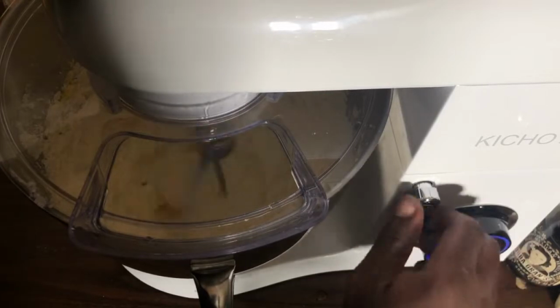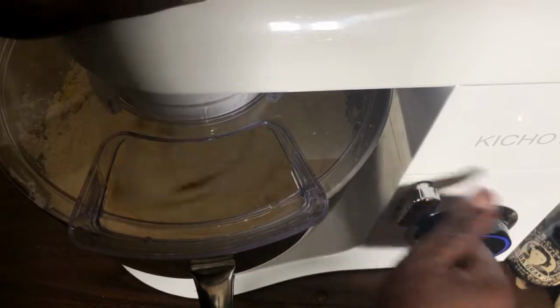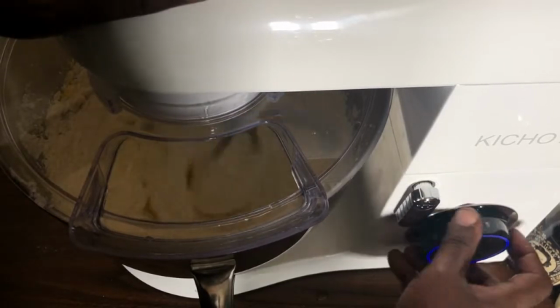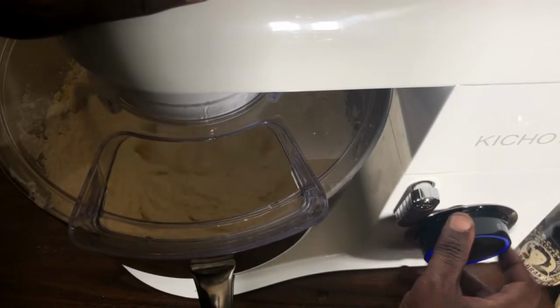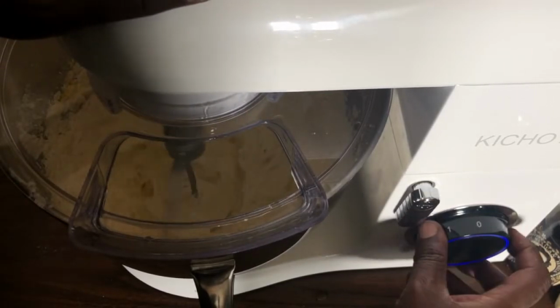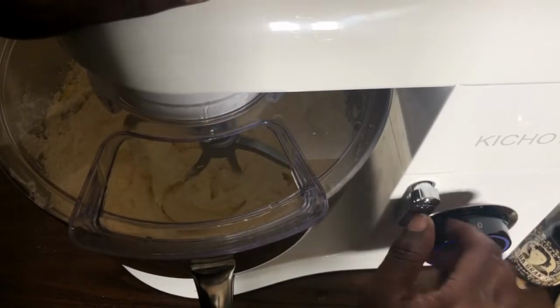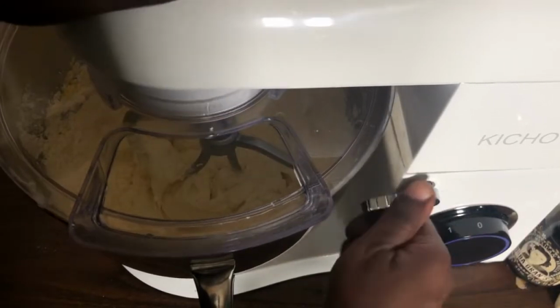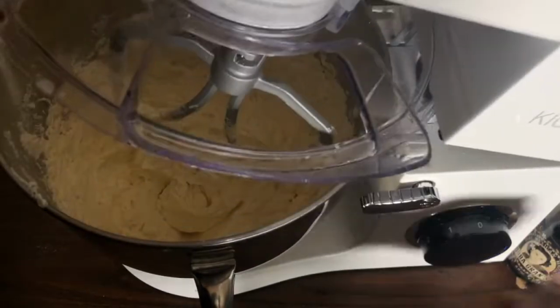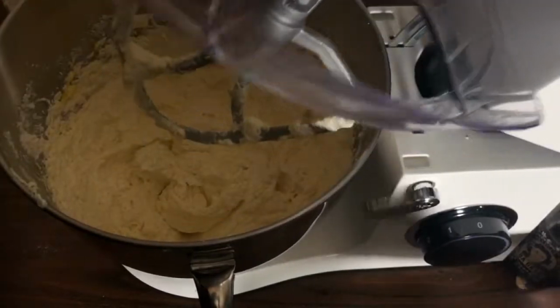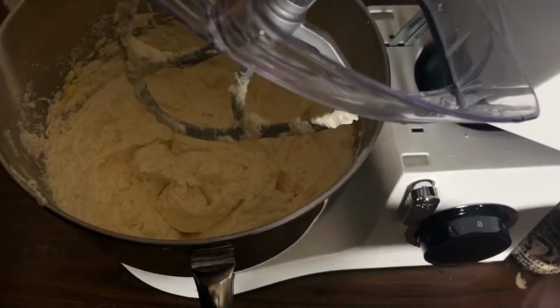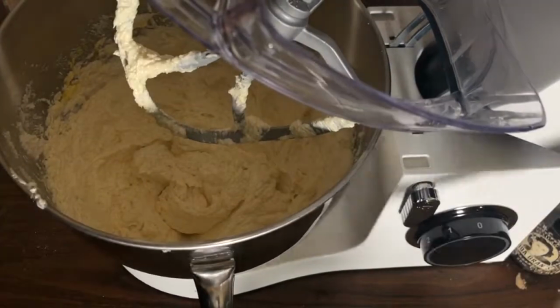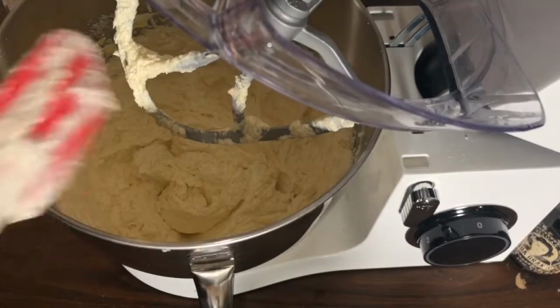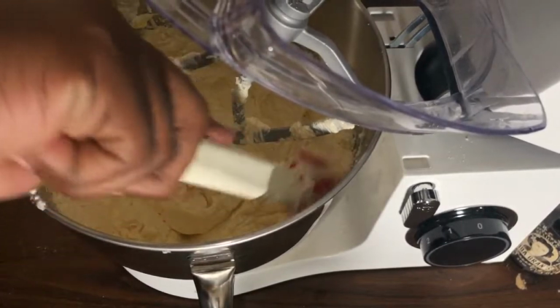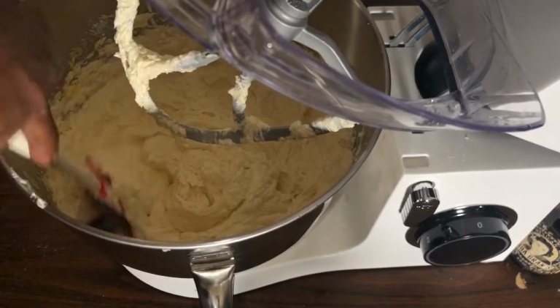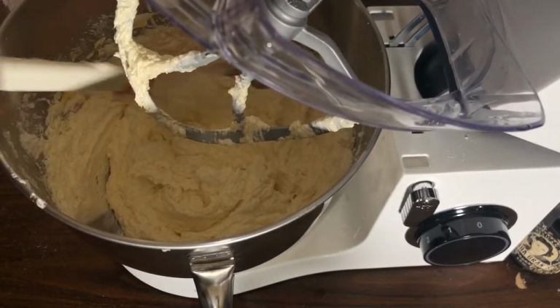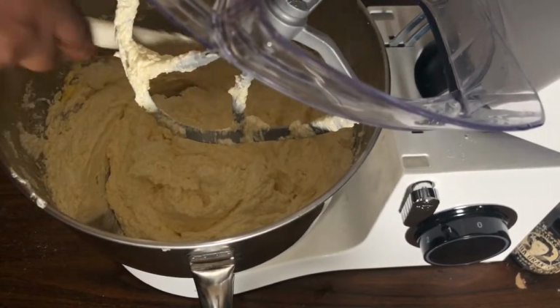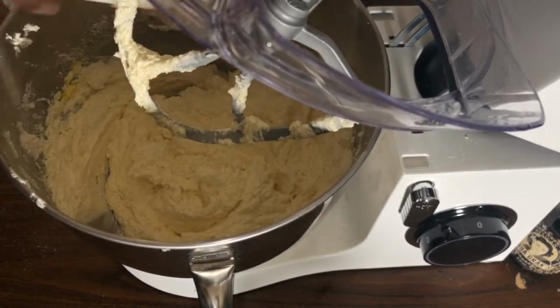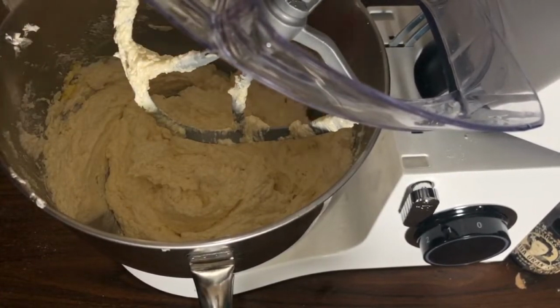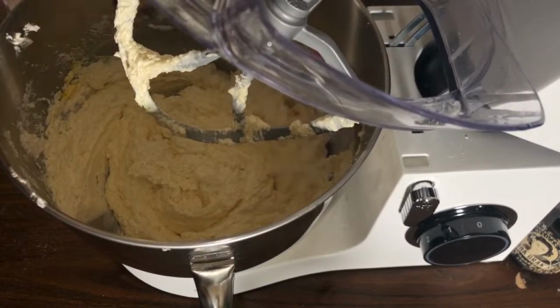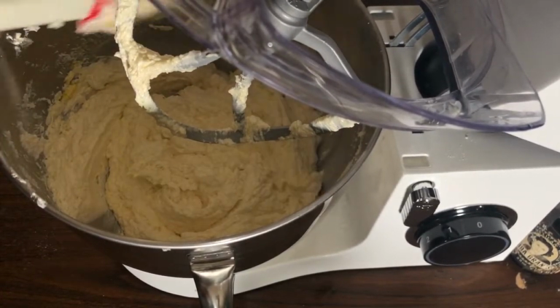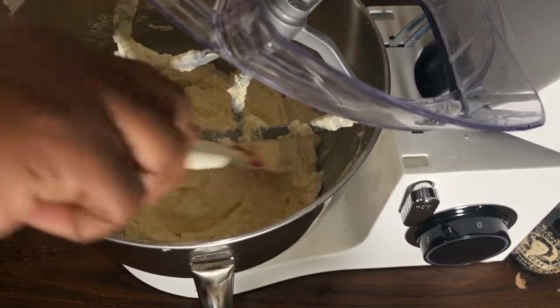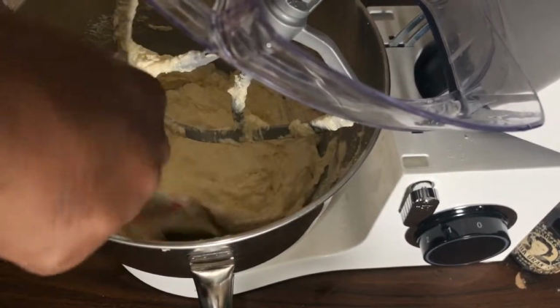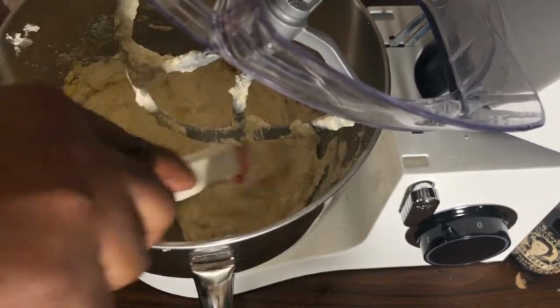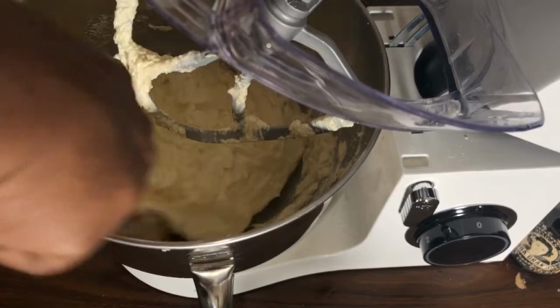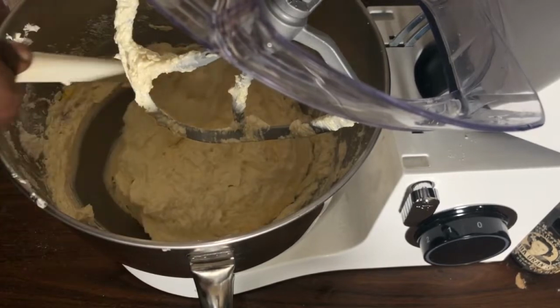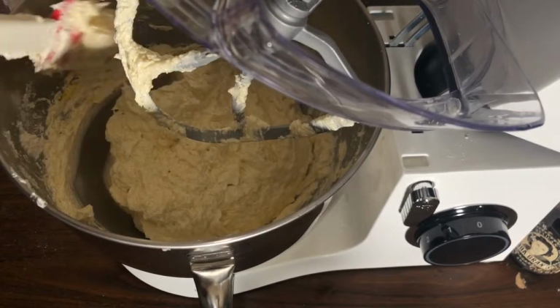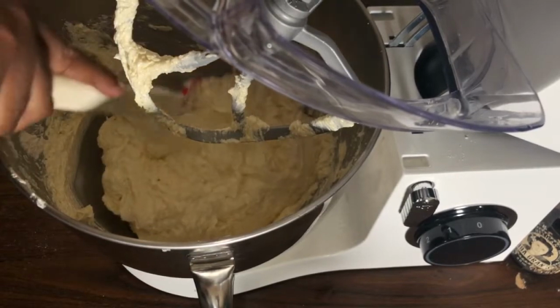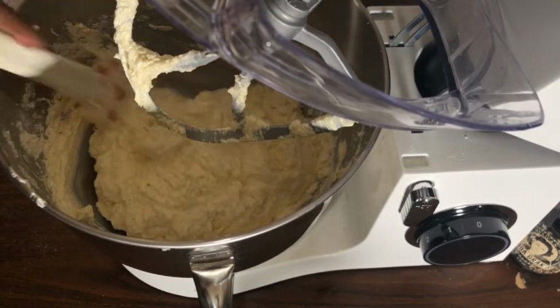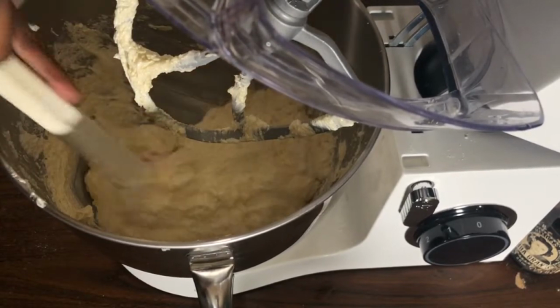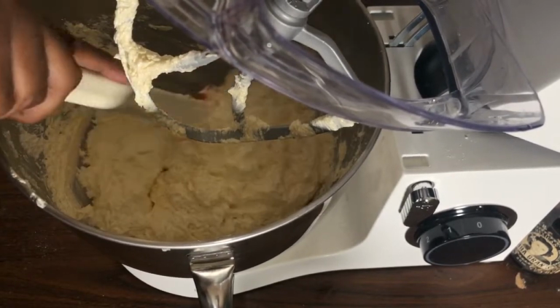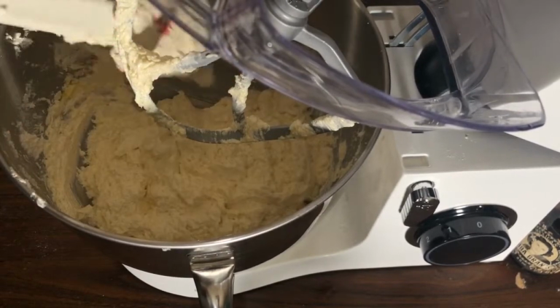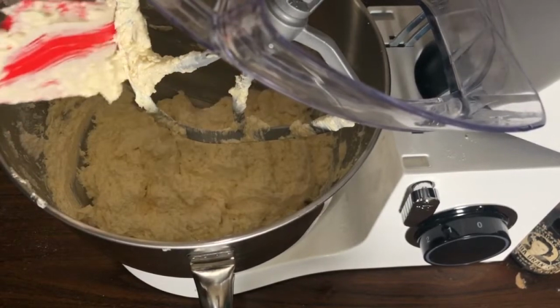All my eggs are added — I just want to show you what it looks like so far. I'm going to give everything a scrape and then whip it a little bit longer.